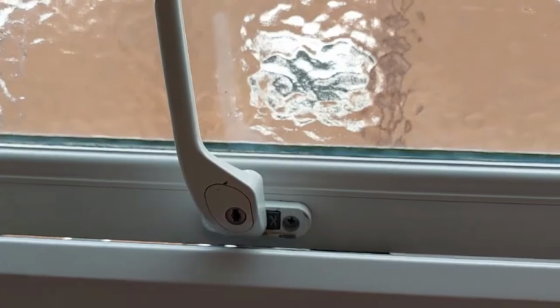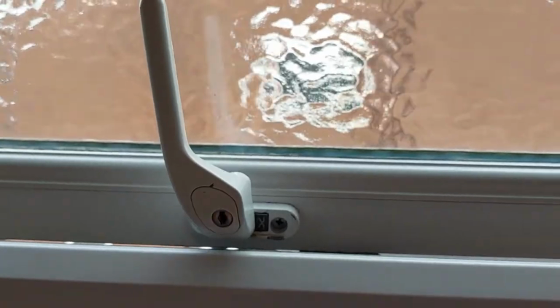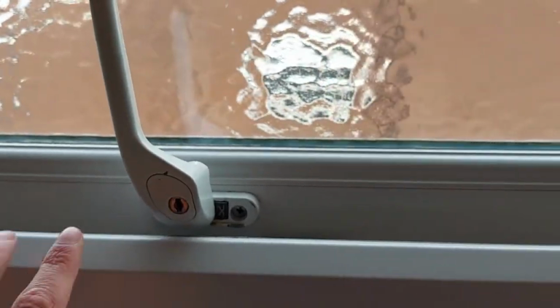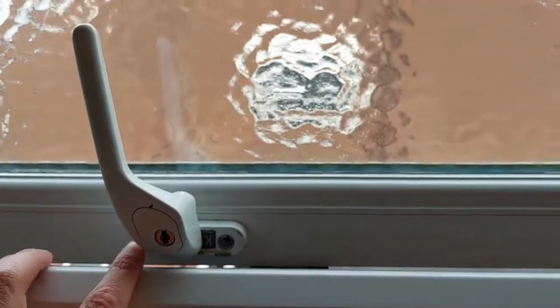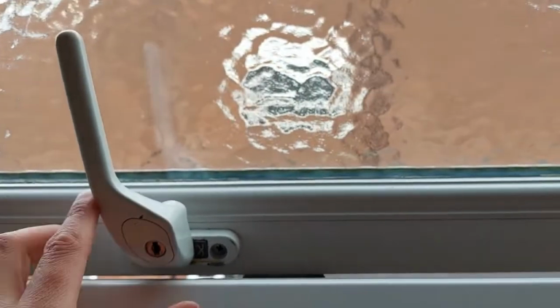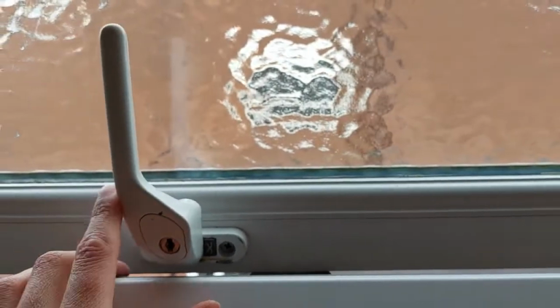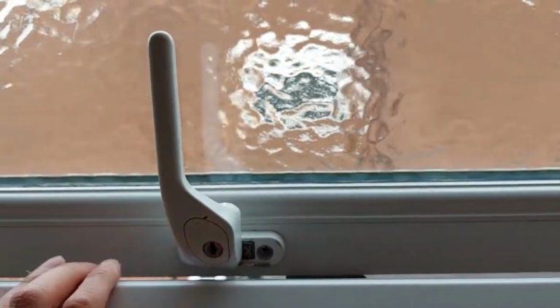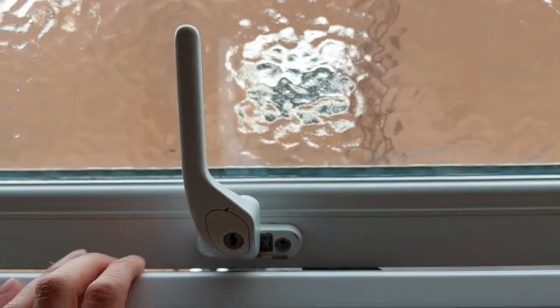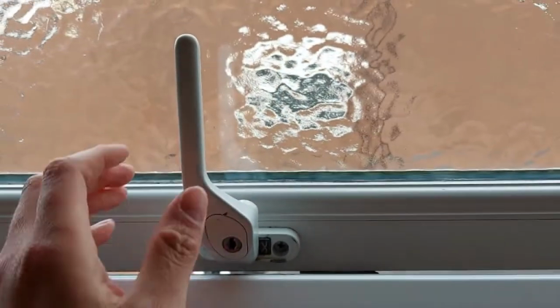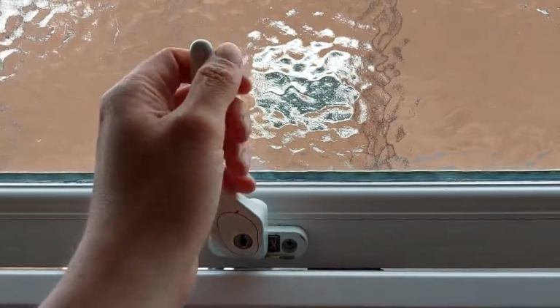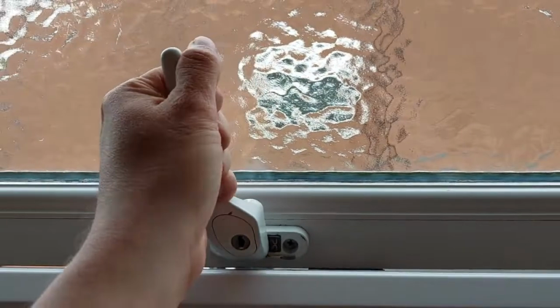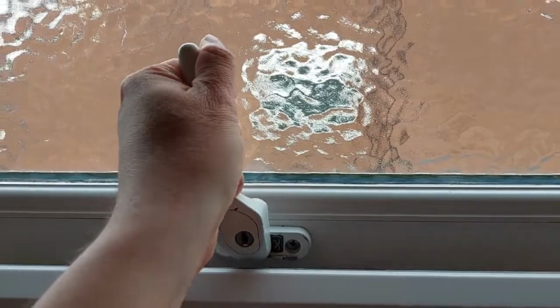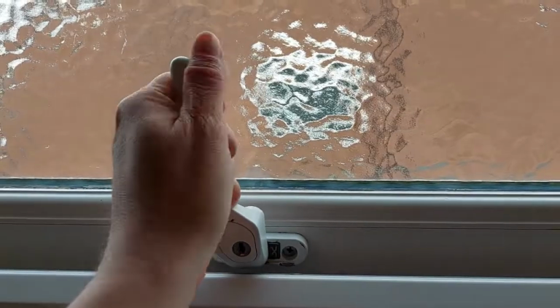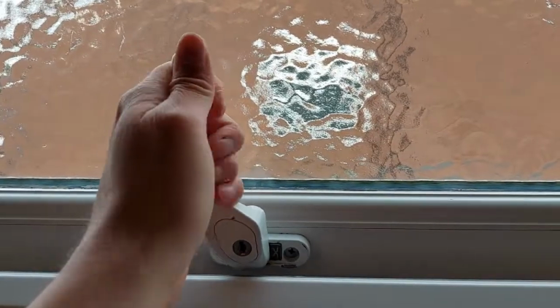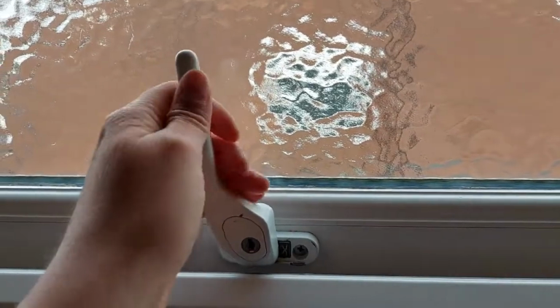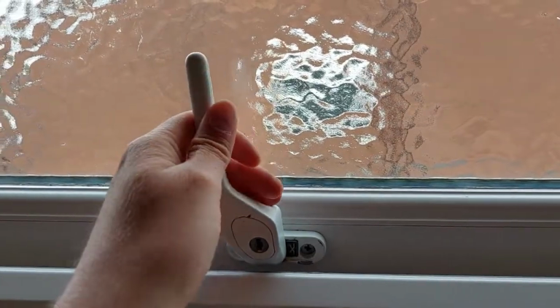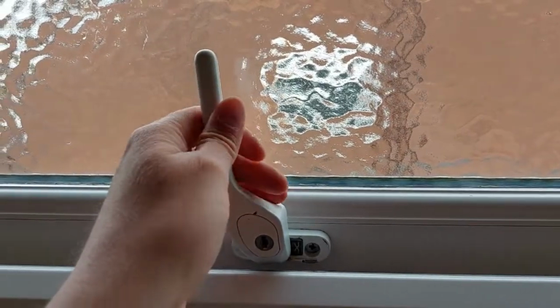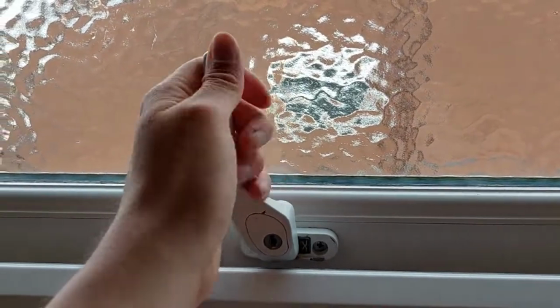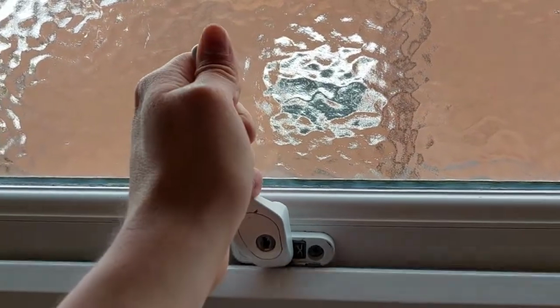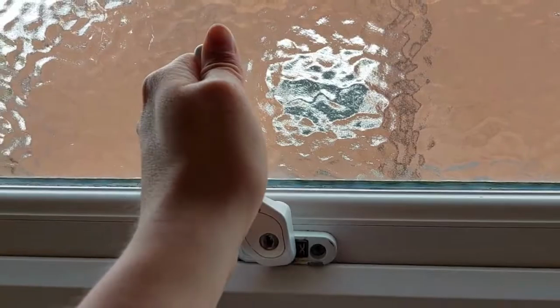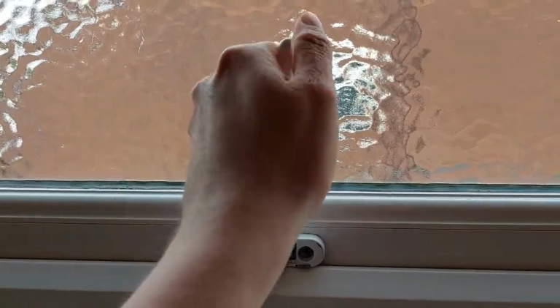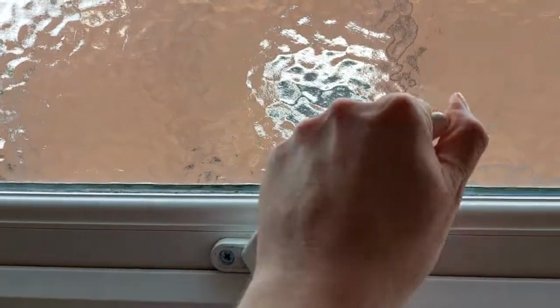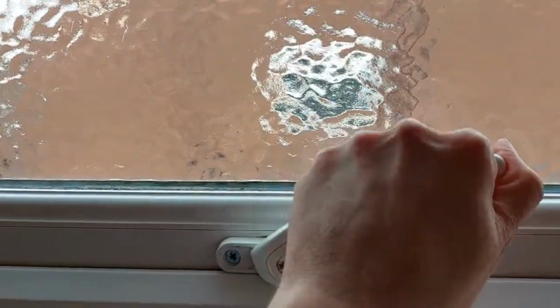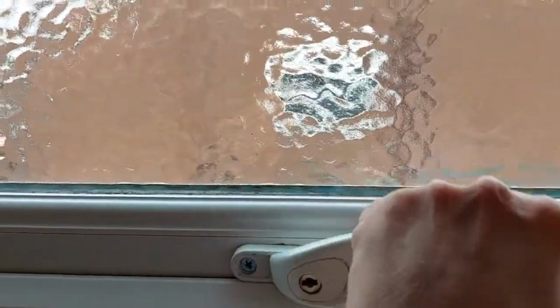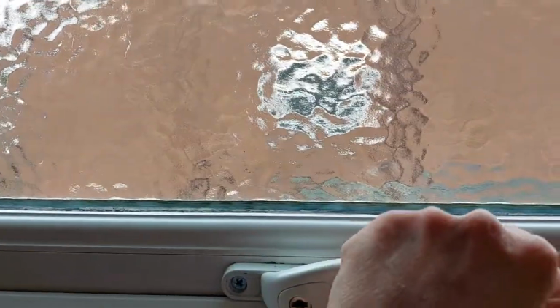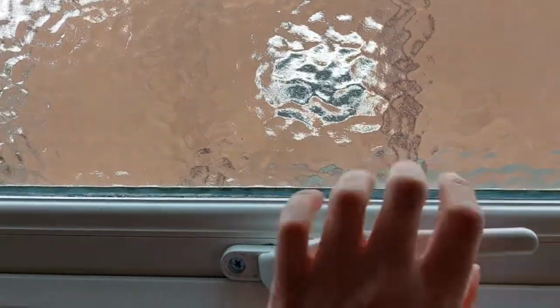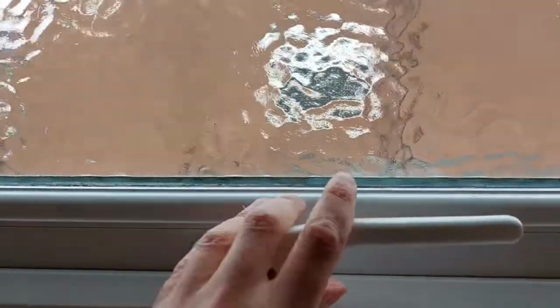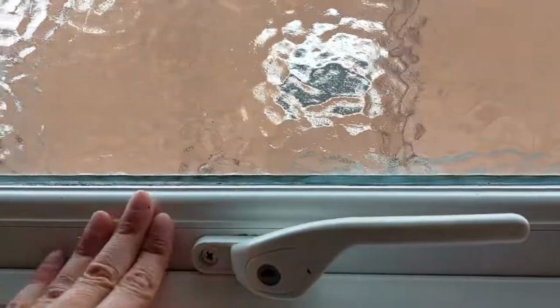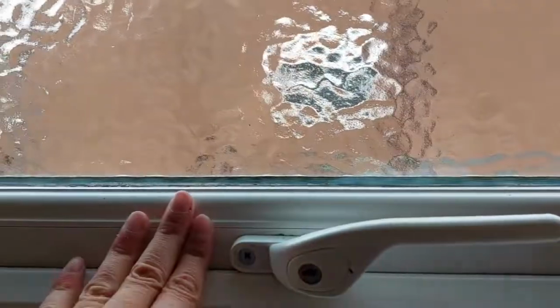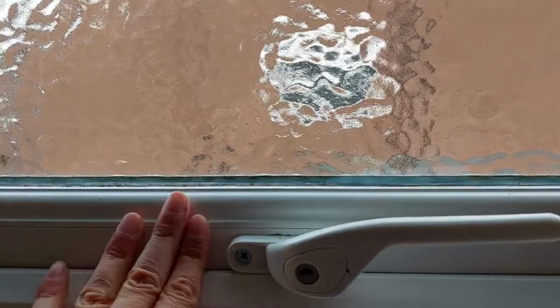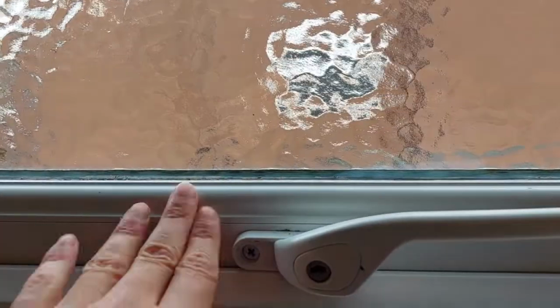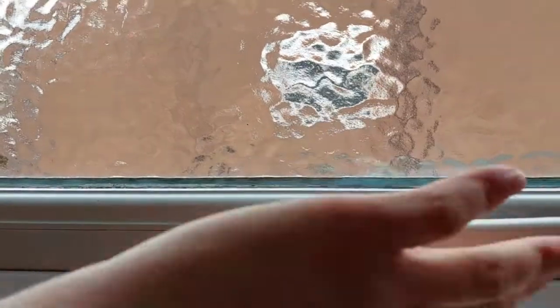Okay, so I've screwed those in a bit further. Let's see if this now works — it's a lot tighter. There you go, and that is solid.